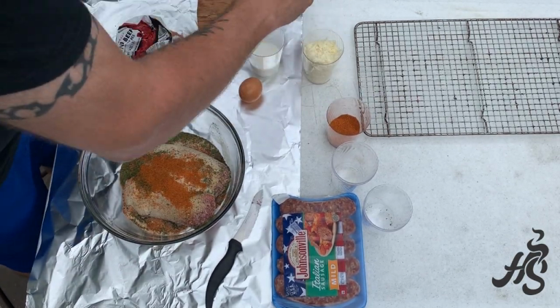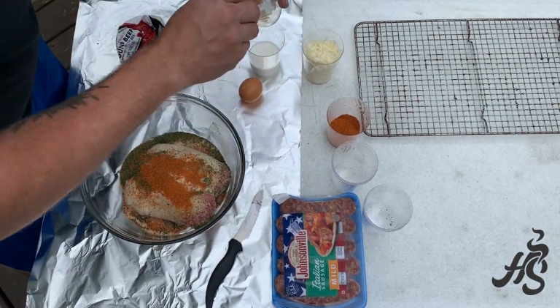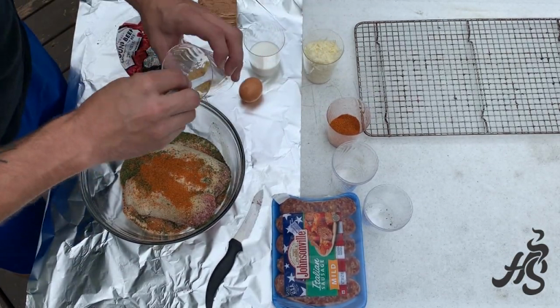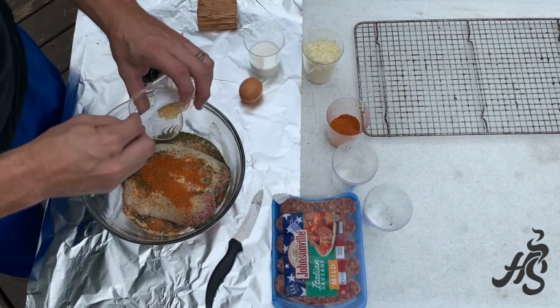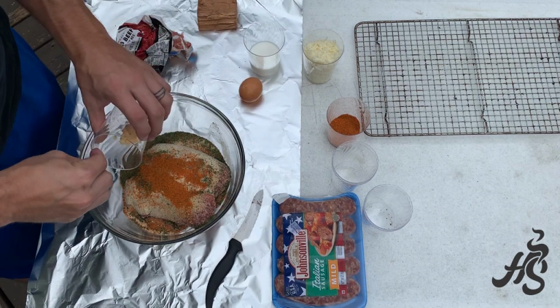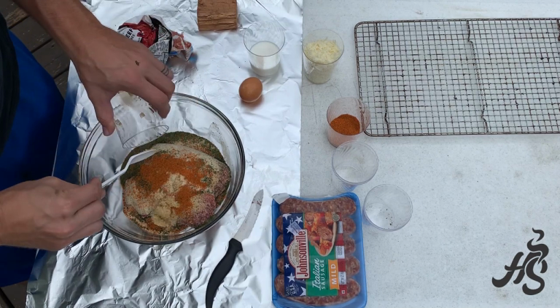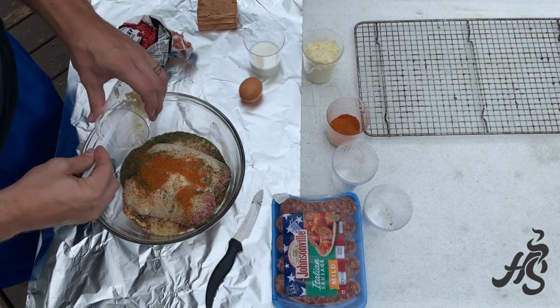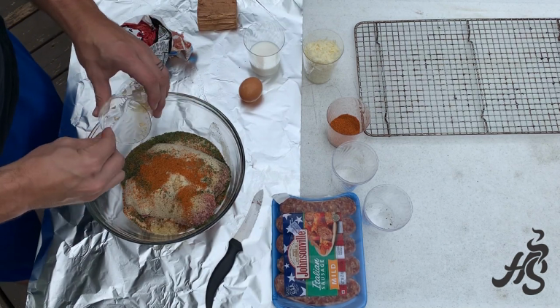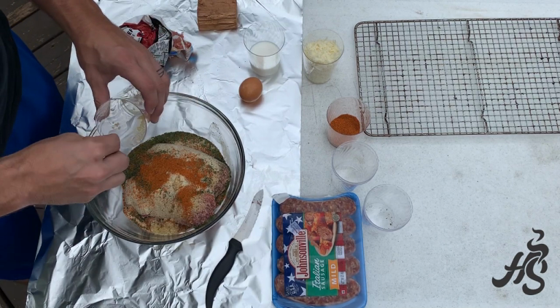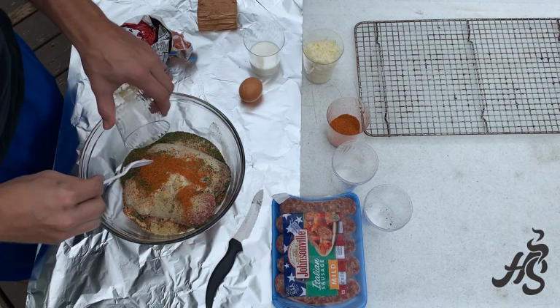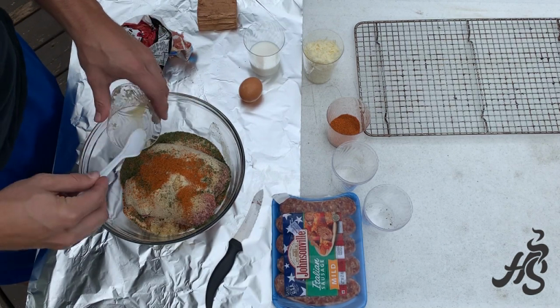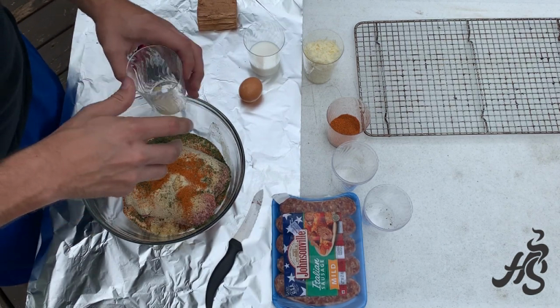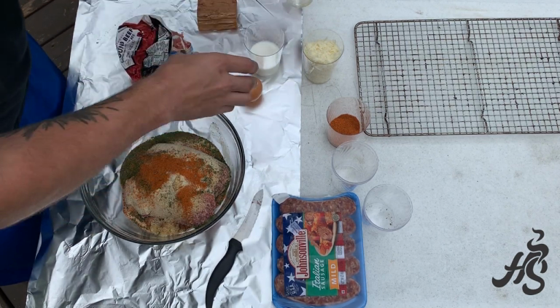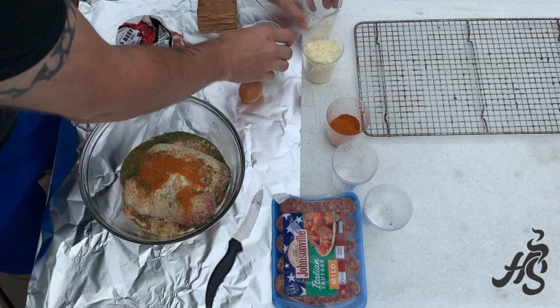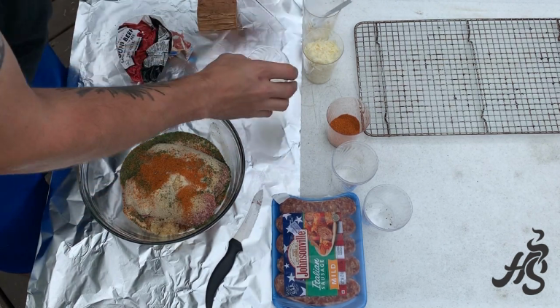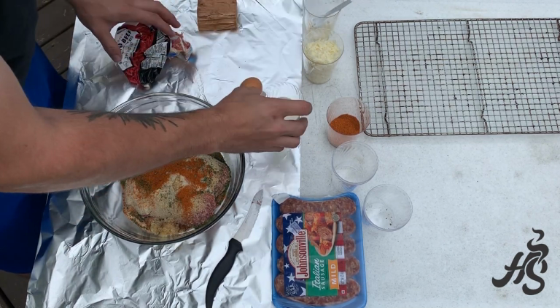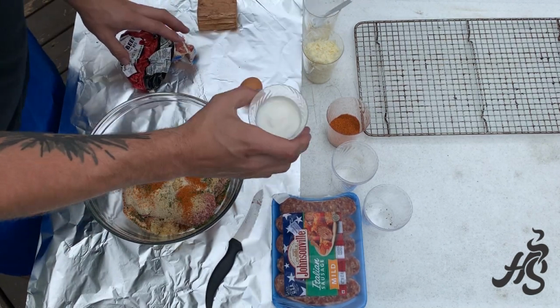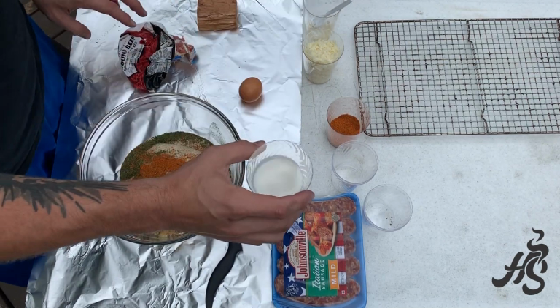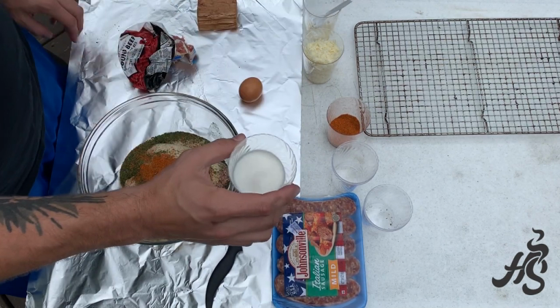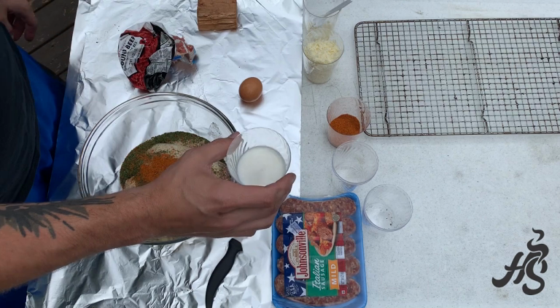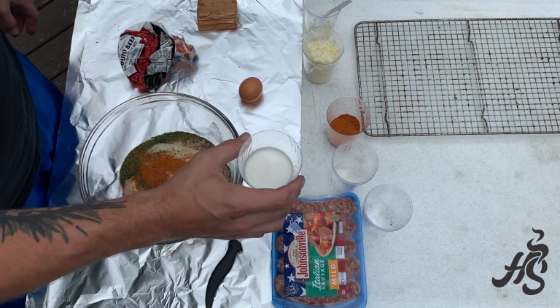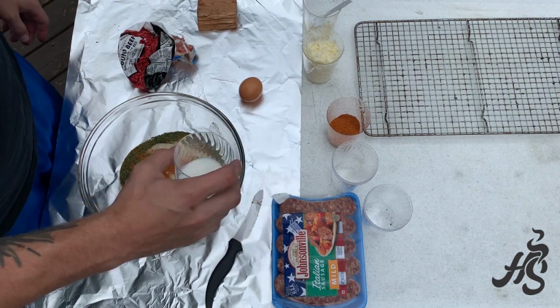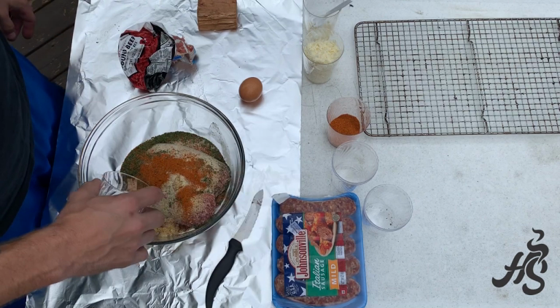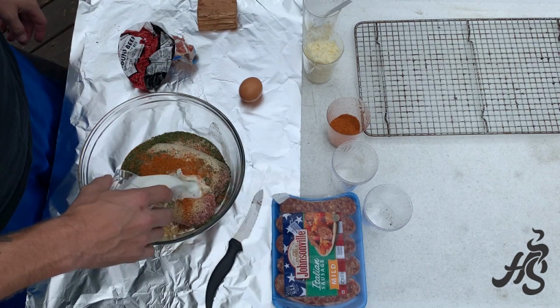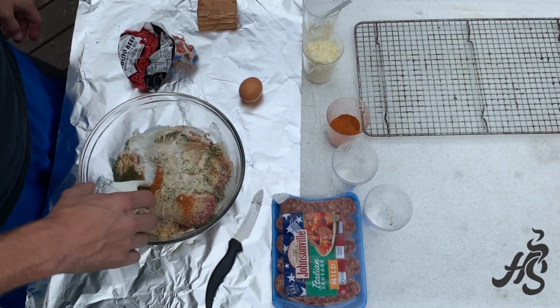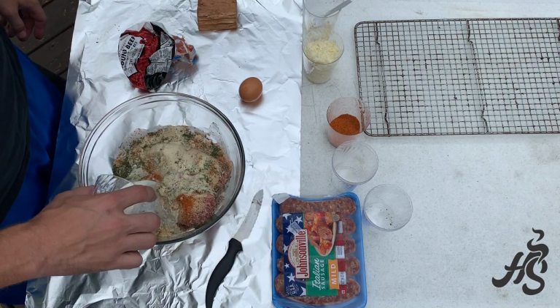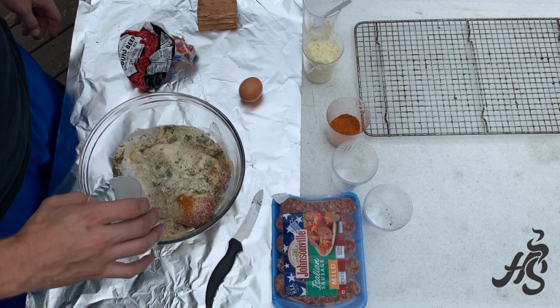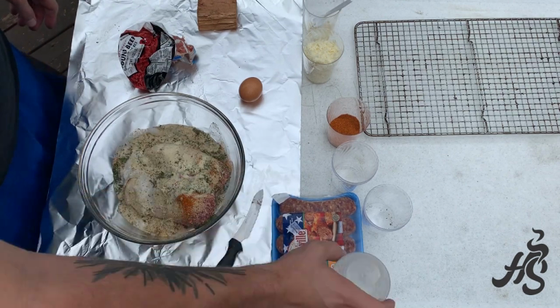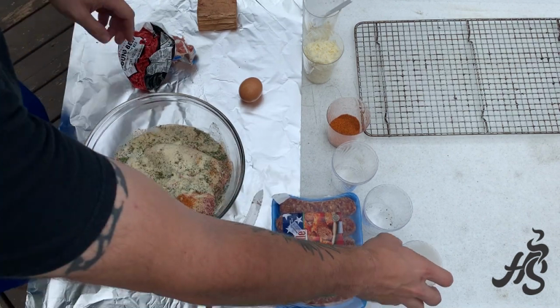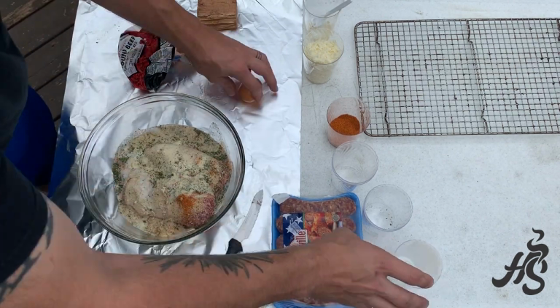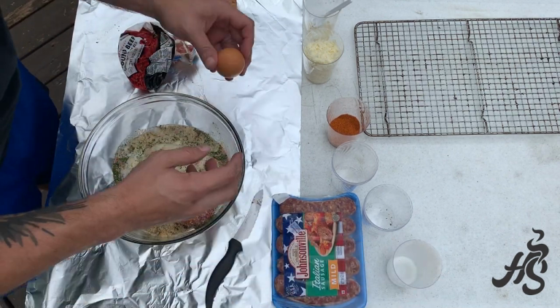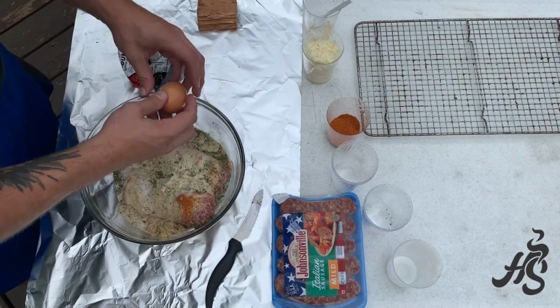I have a couple cloves of garlic, and then just a little bit of milk, and then one egg.